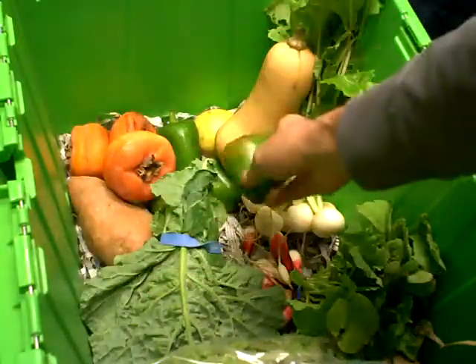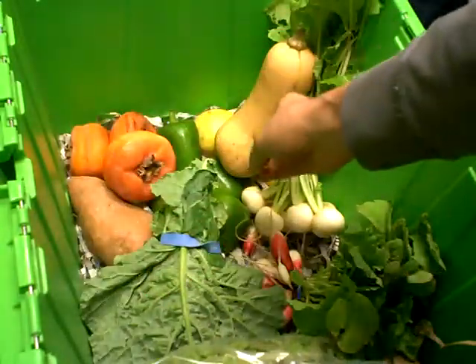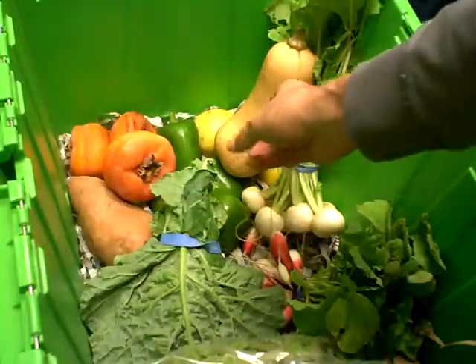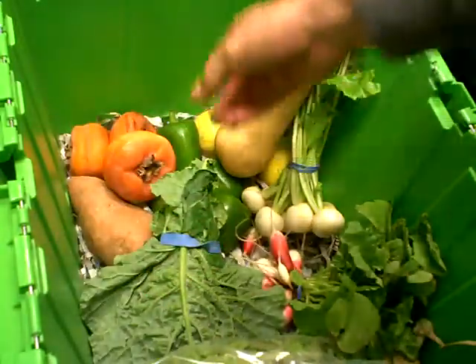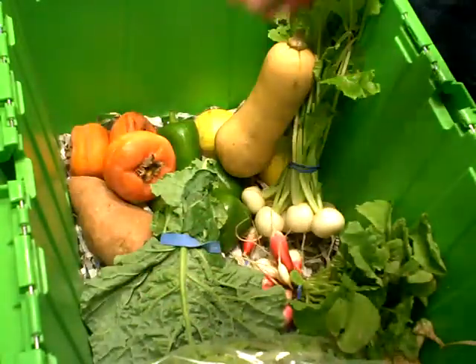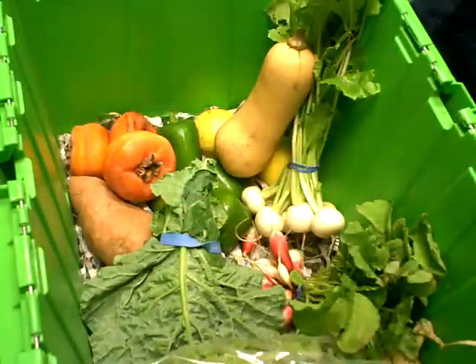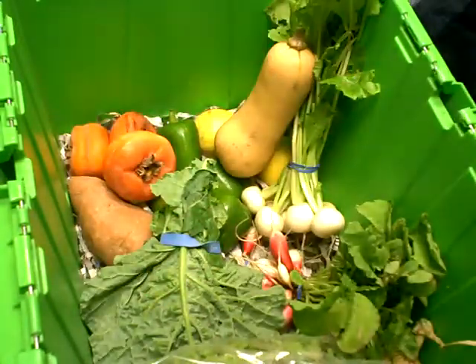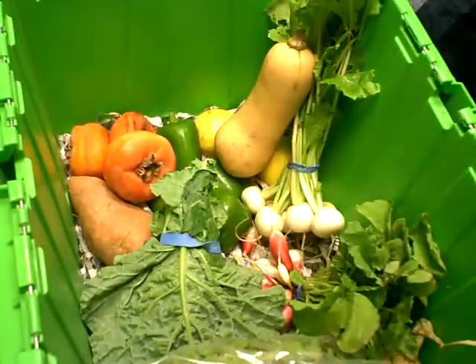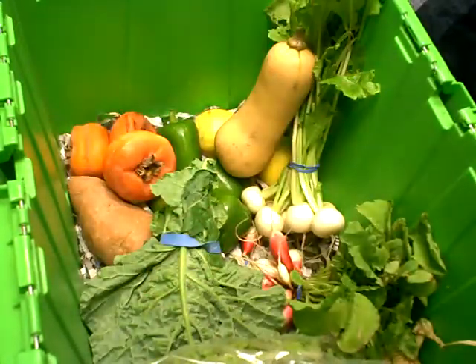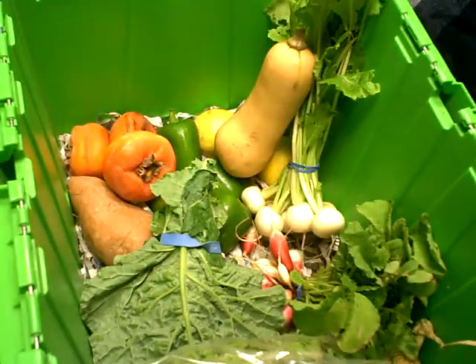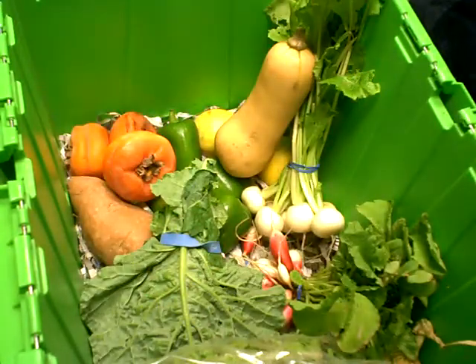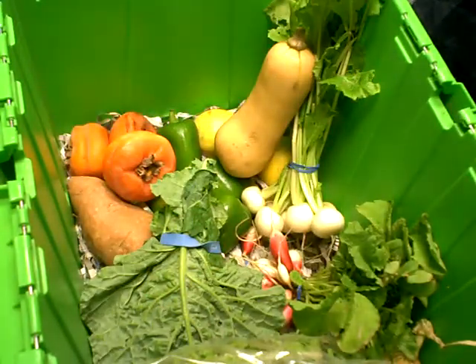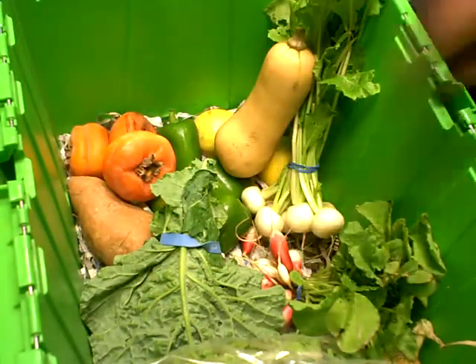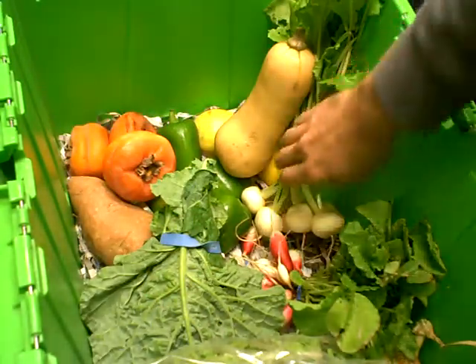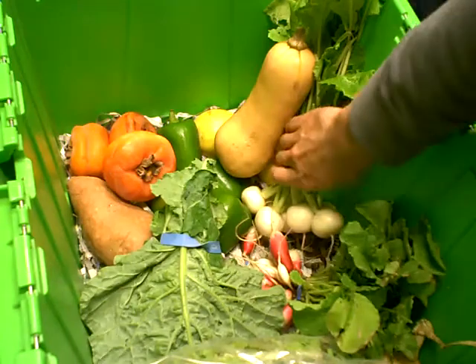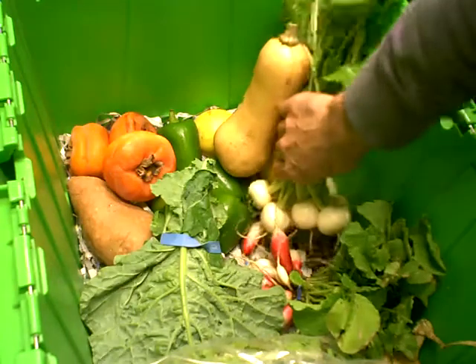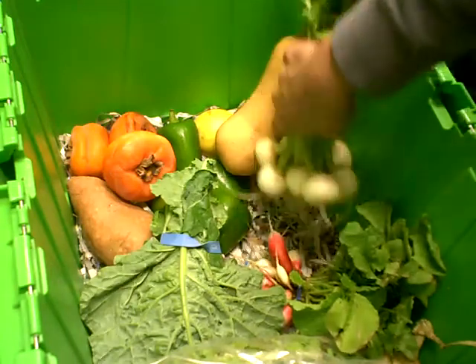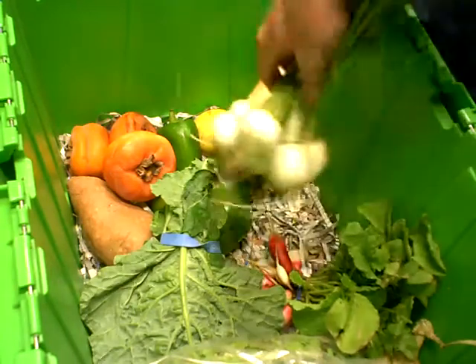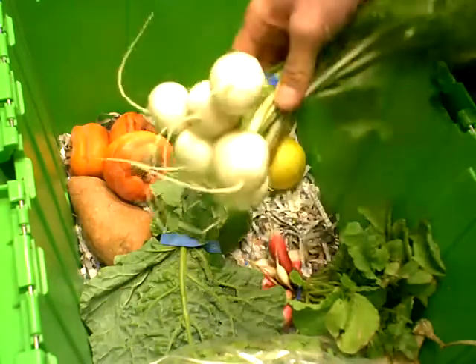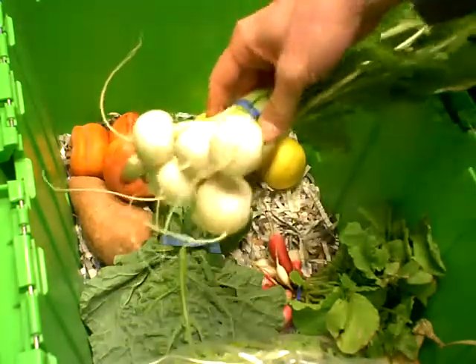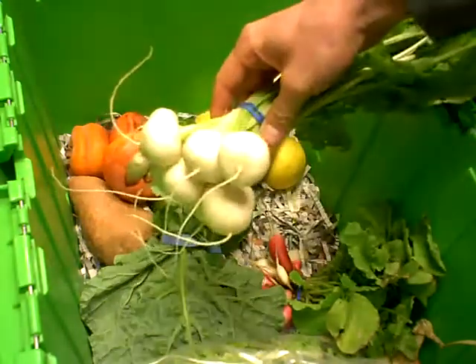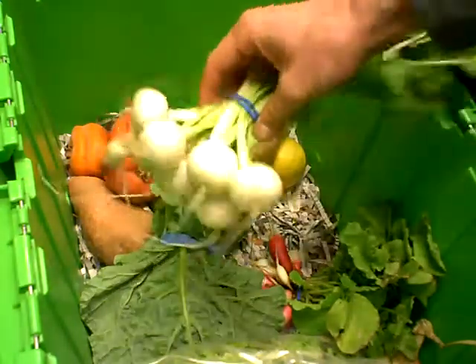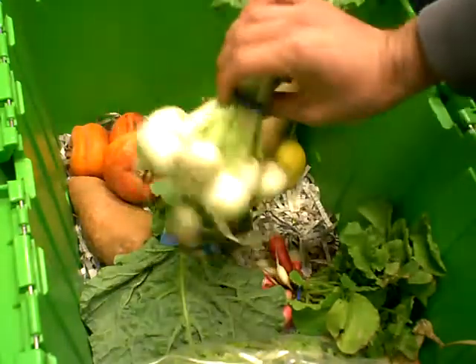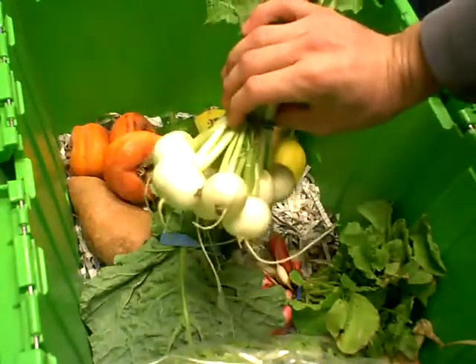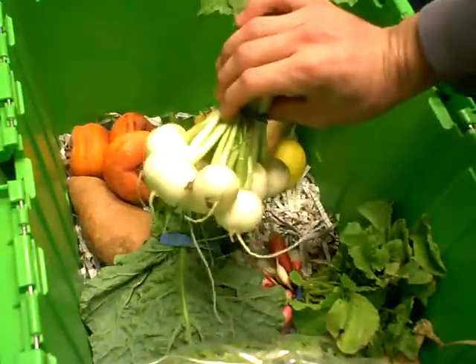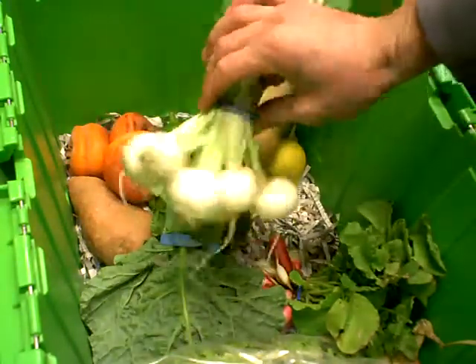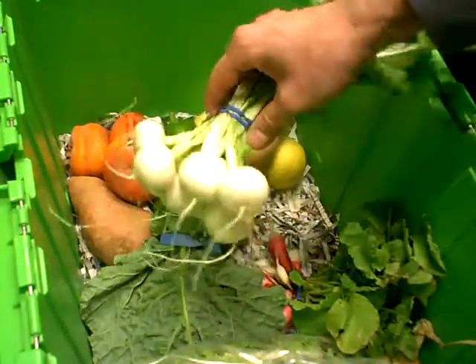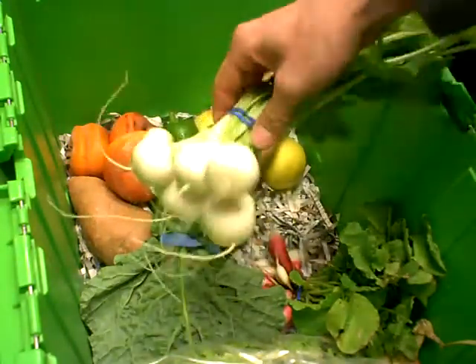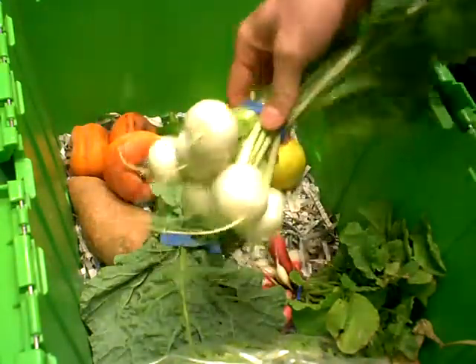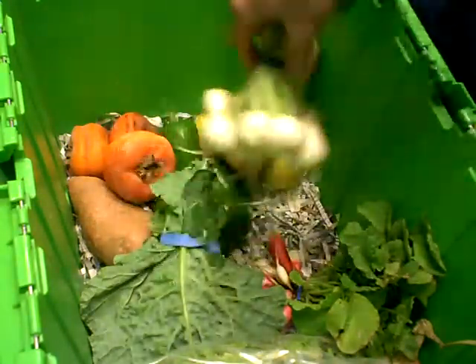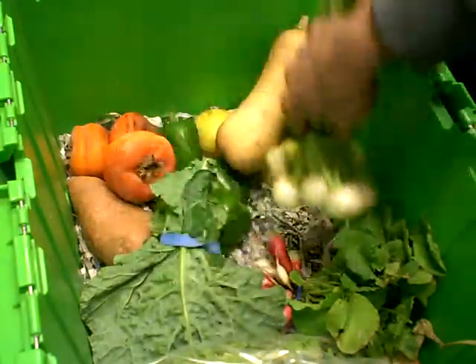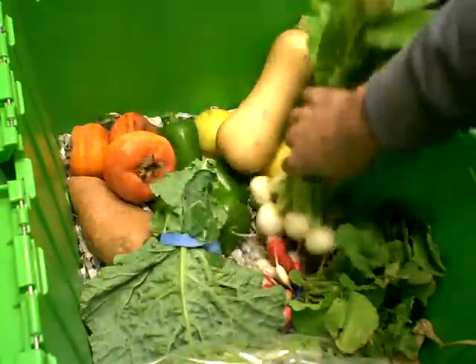And oriental turnips from Acadian Farm. A little more white than regular turnips.